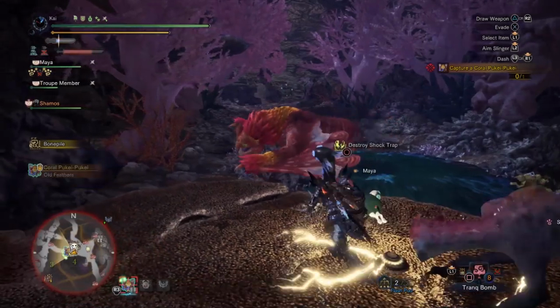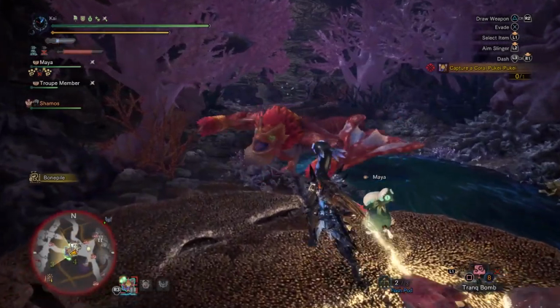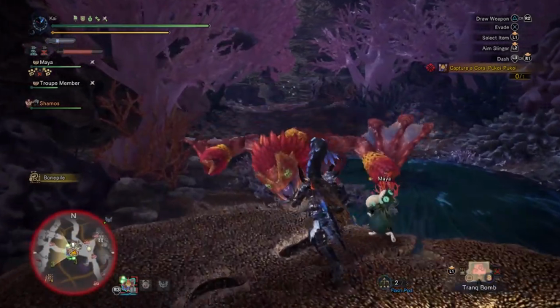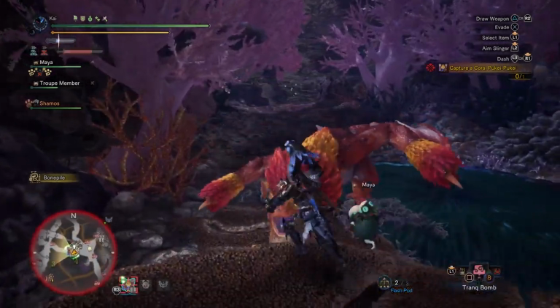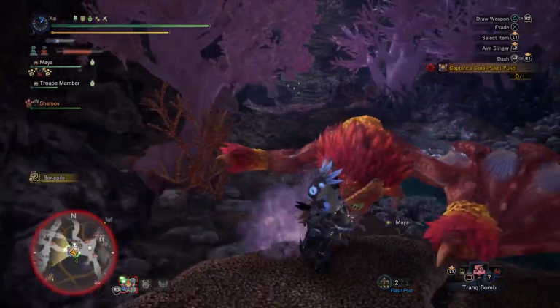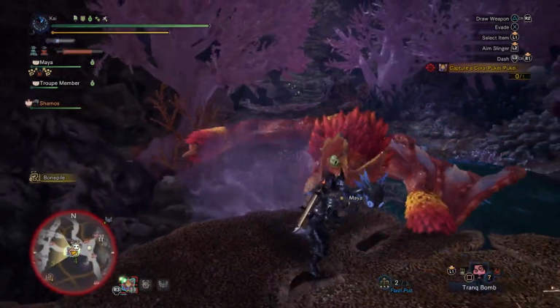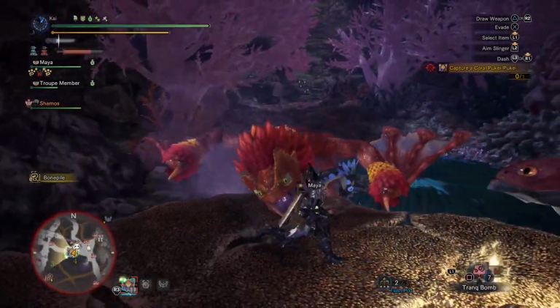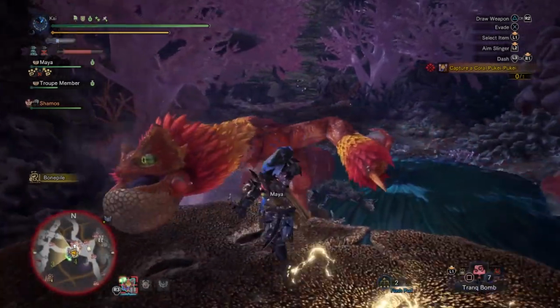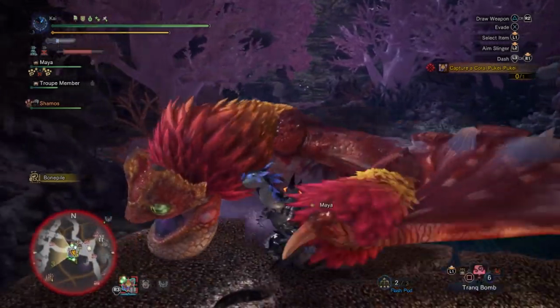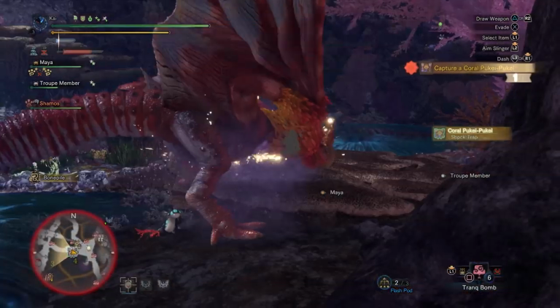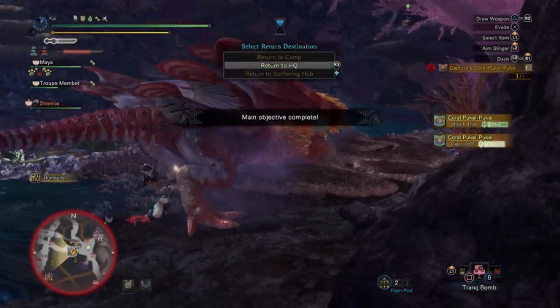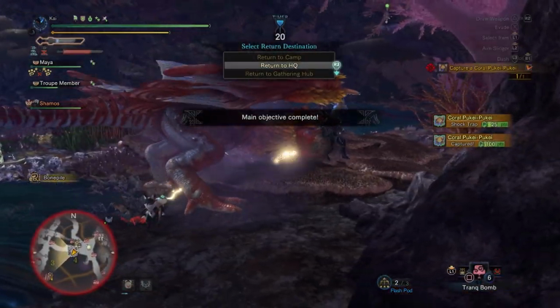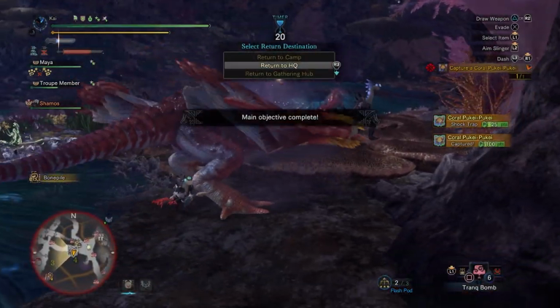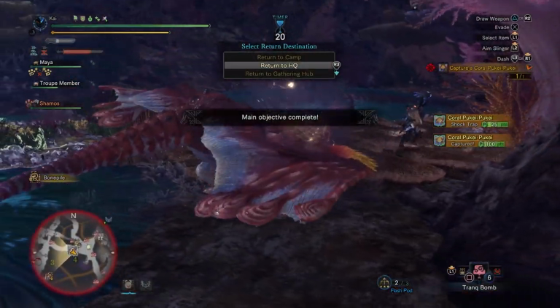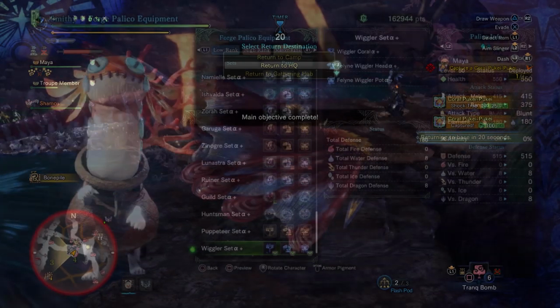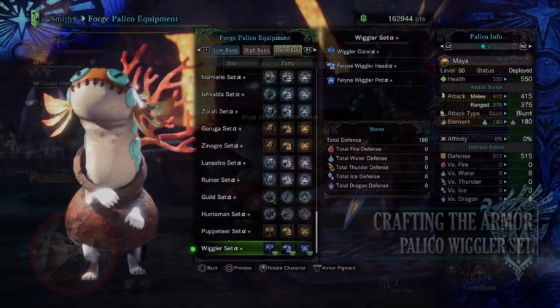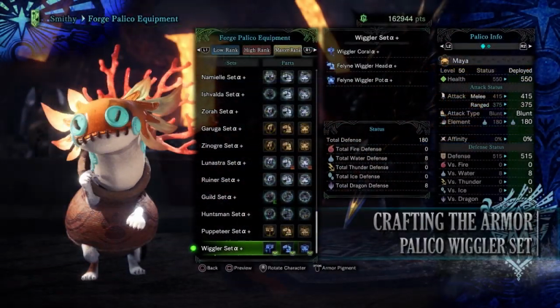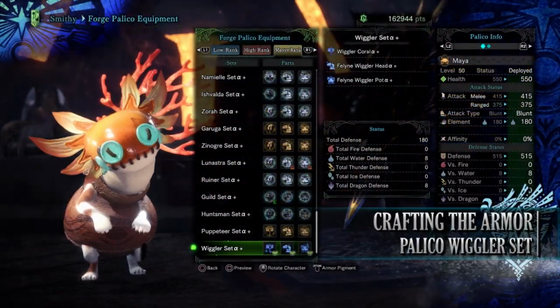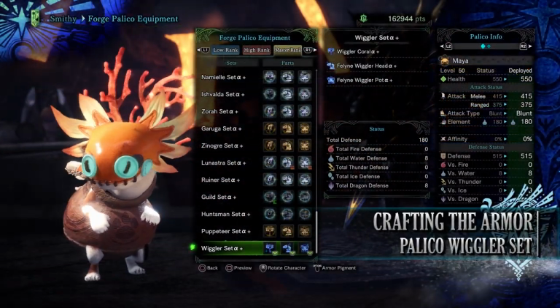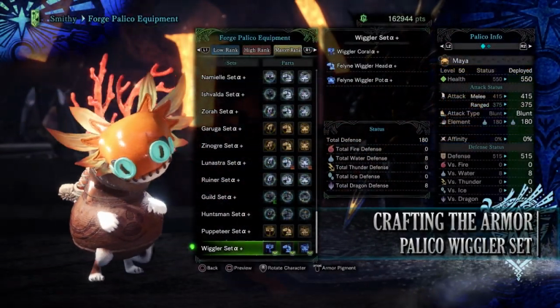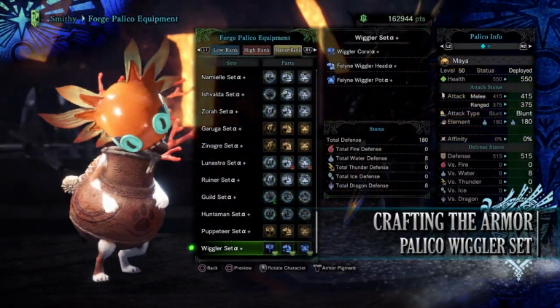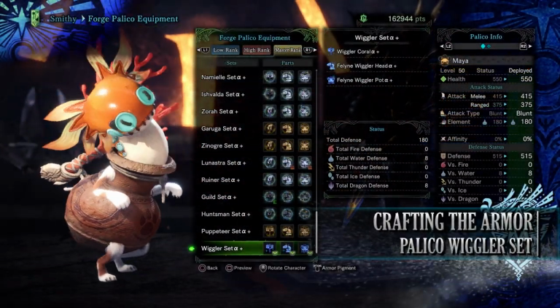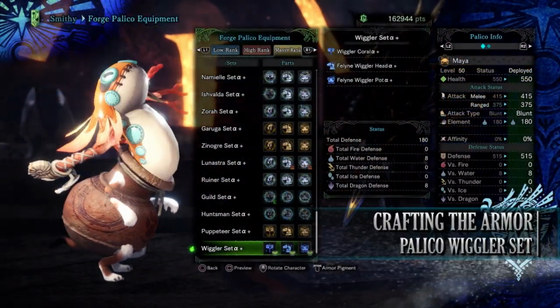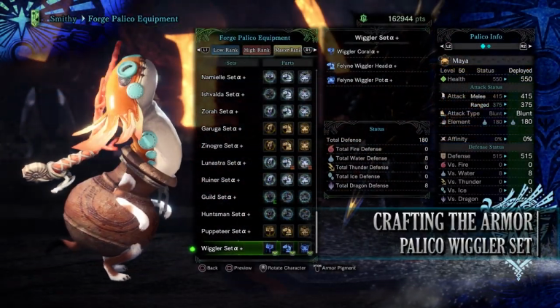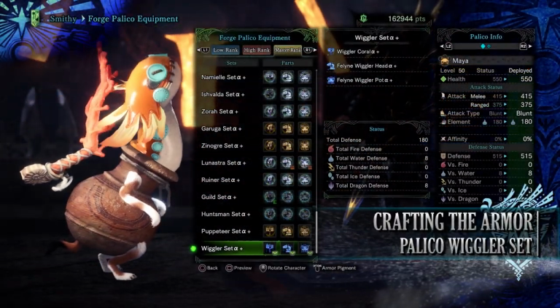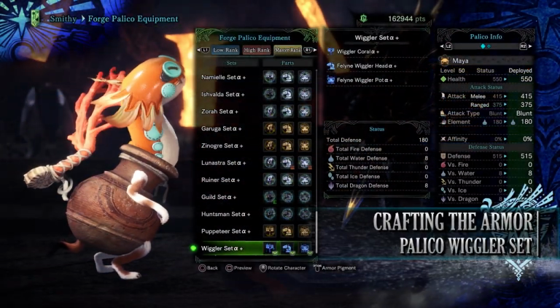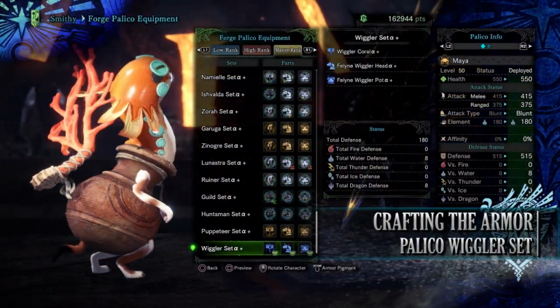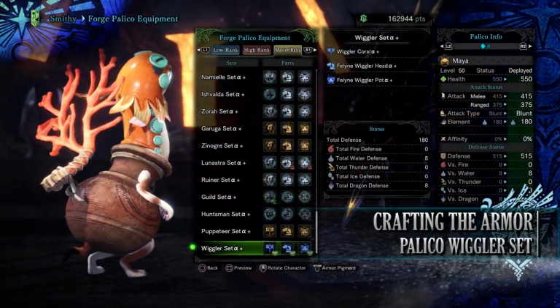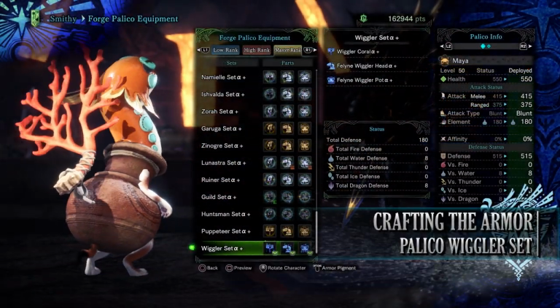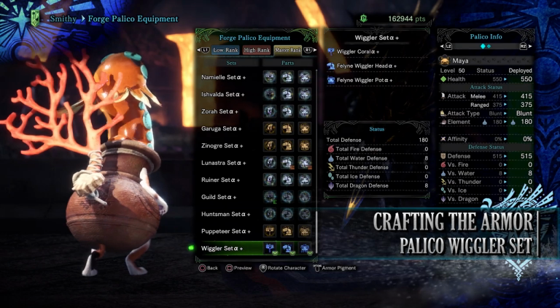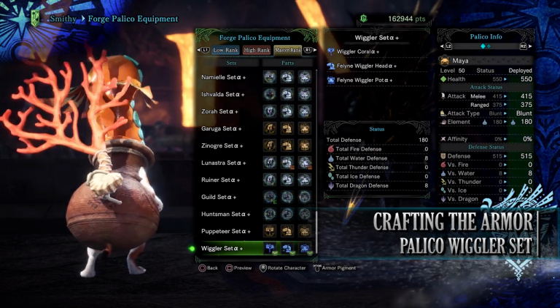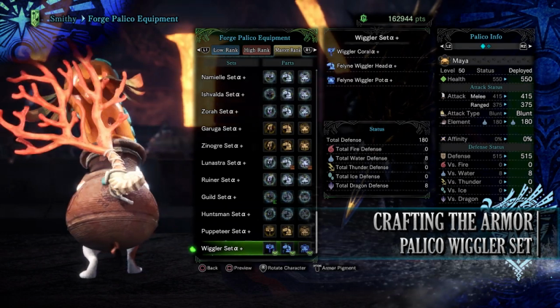But once you've taken him down and got the Wiggler pot materials, head on over to the workshop and, as long as you have 3 pots, you'll be able to craft the Wiggler set.